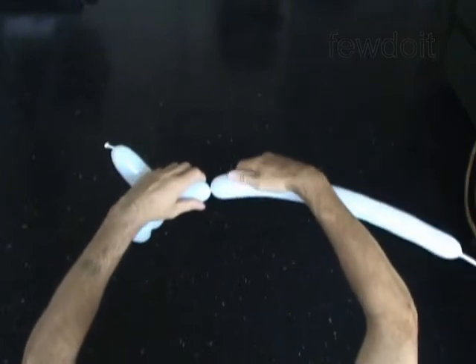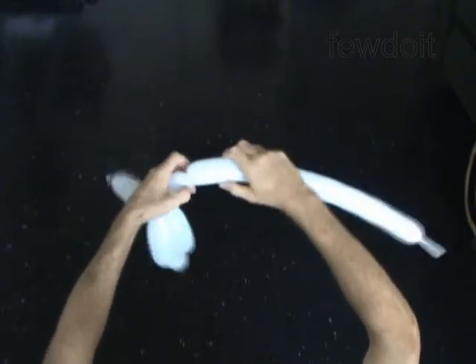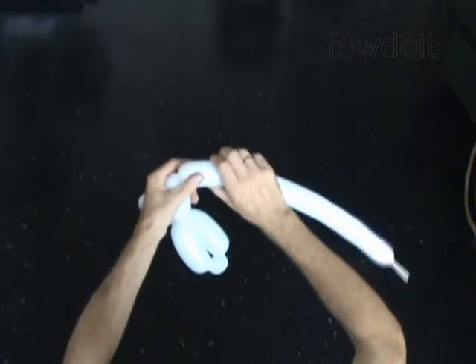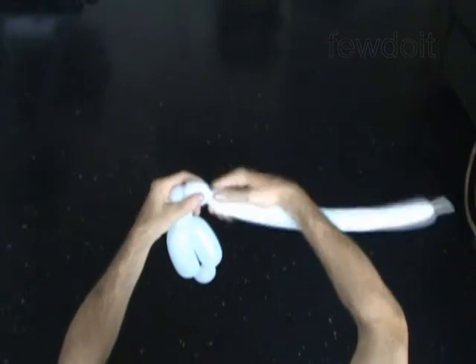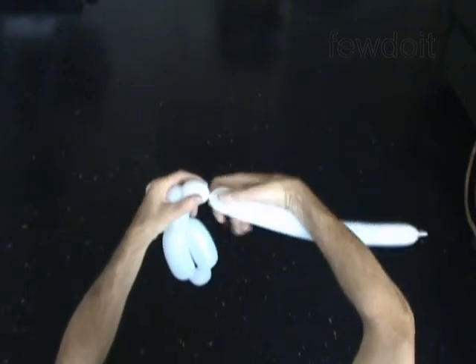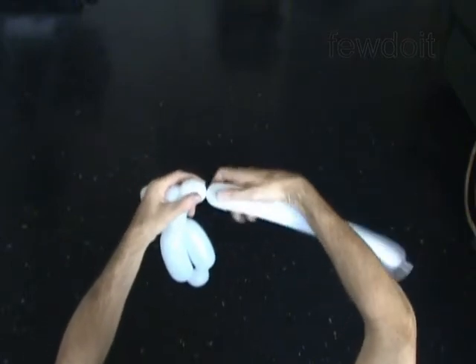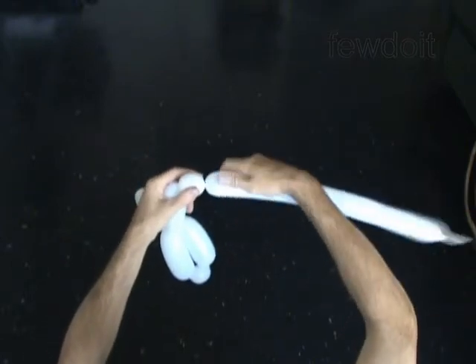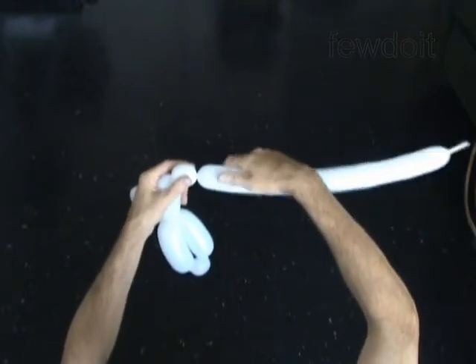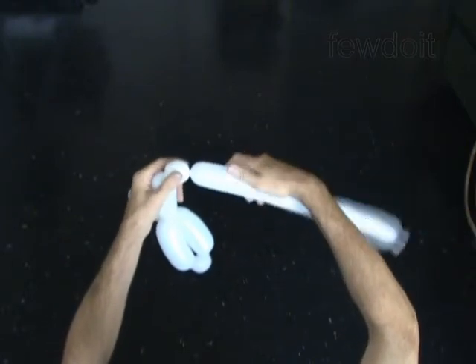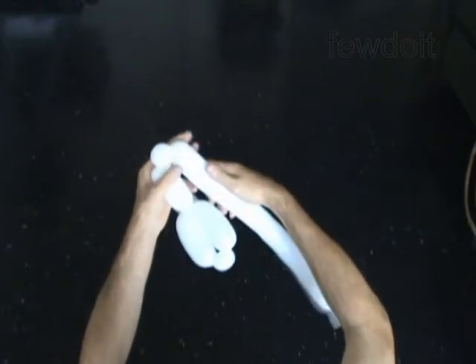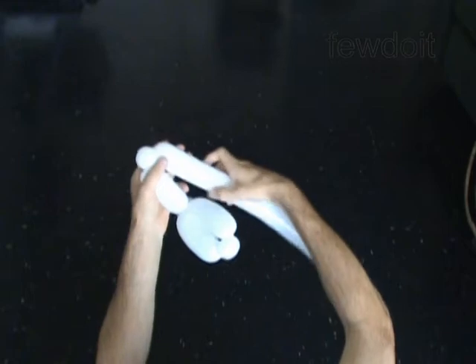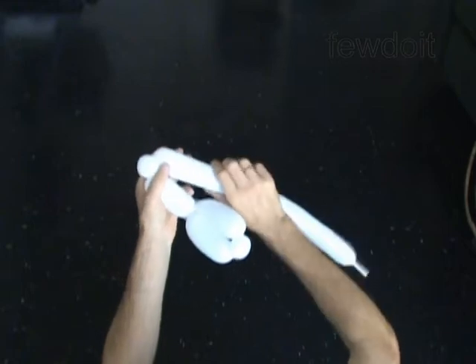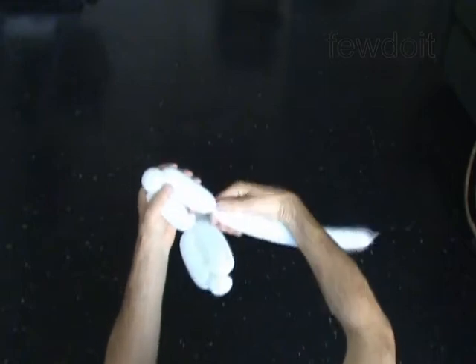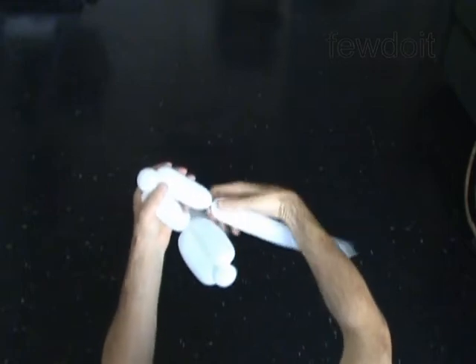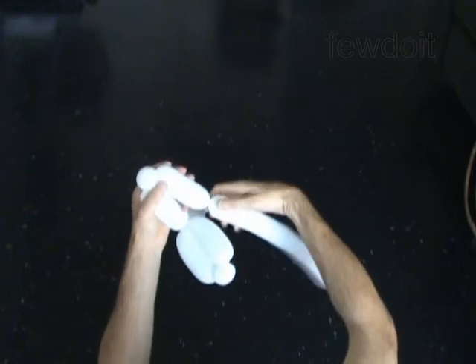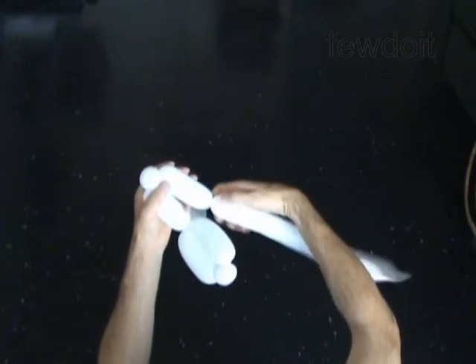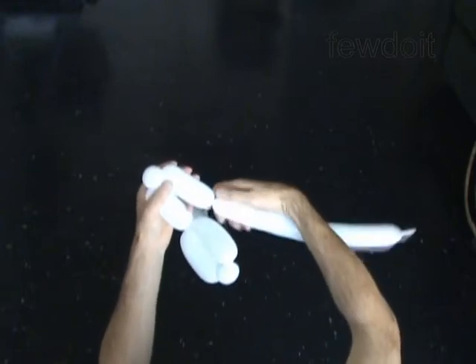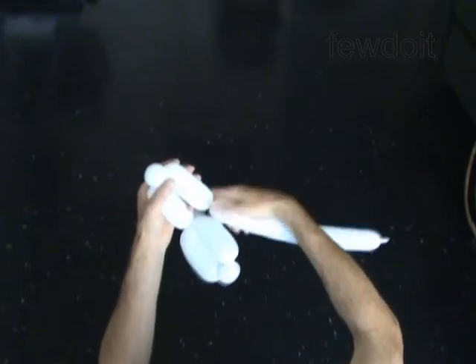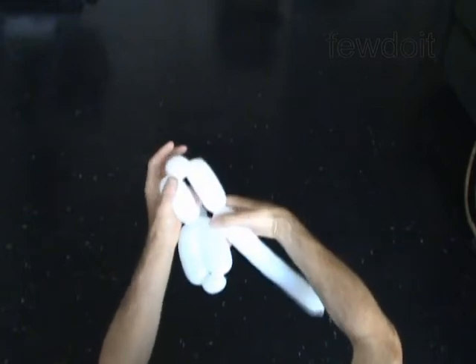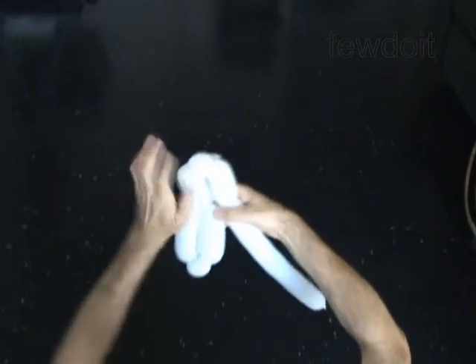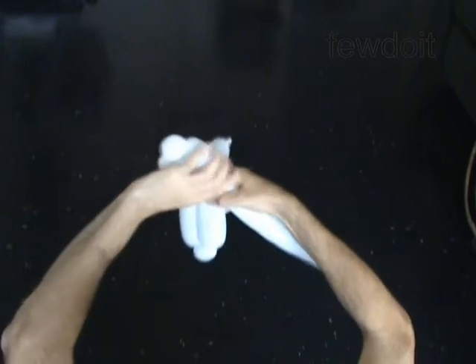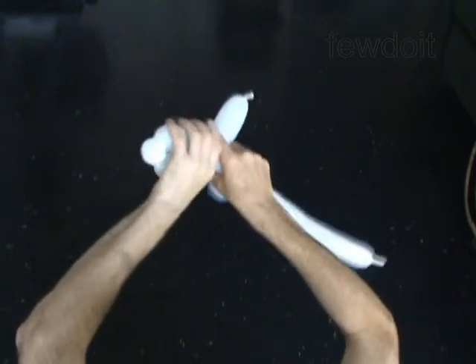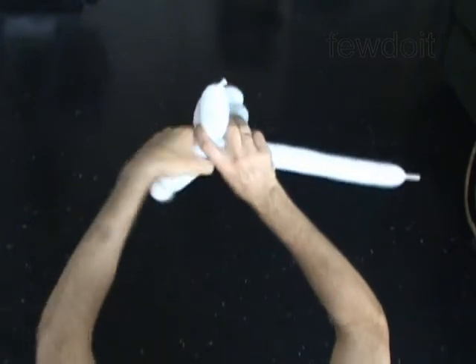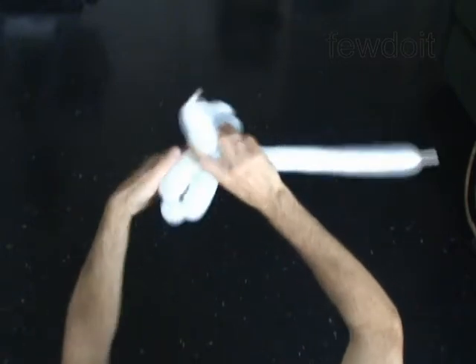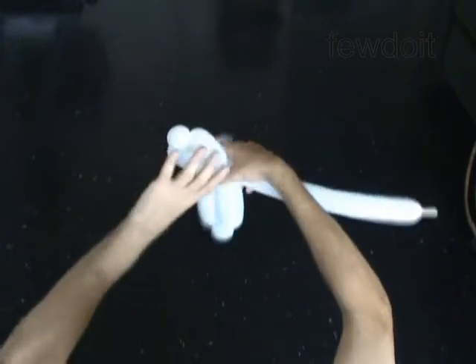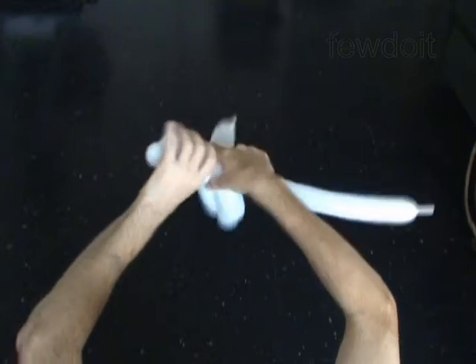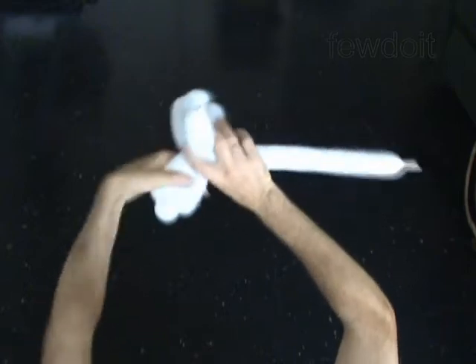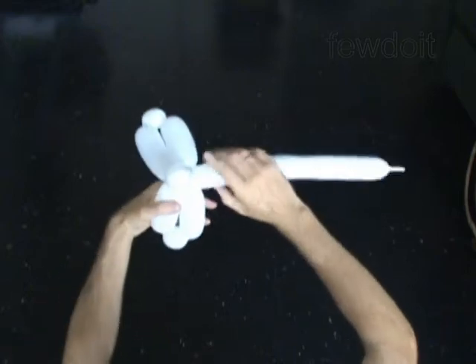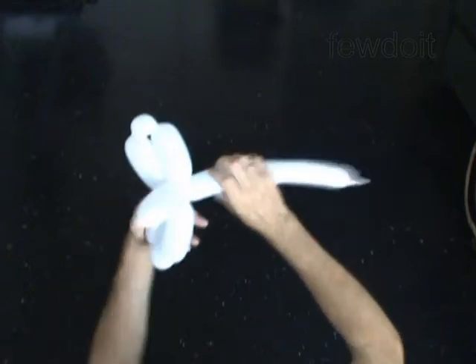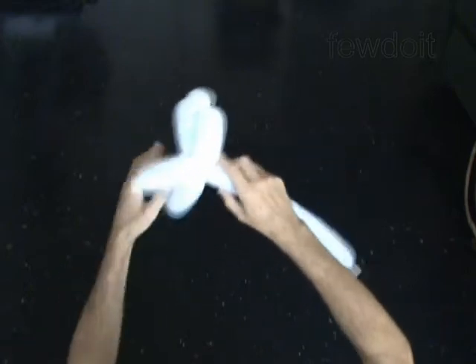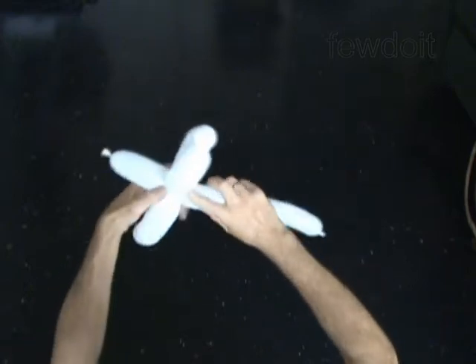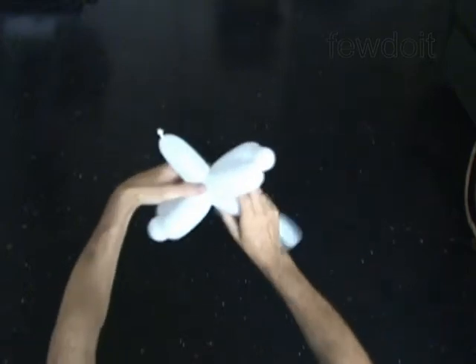Twist the fifth 4 inch bubble. Twist the sixth 1 inch bubble. Twist the seventh 4 inch bubble. Lock both ends of the chain of the last 3 bubbles in one lock twist. You have made the second arm.